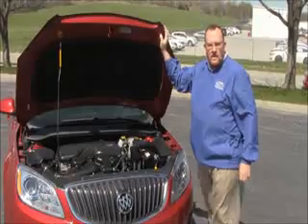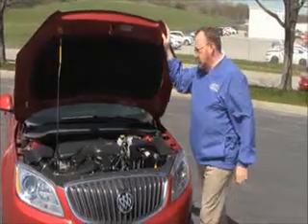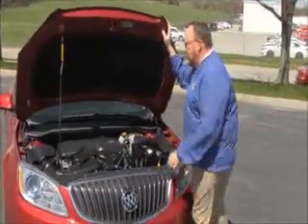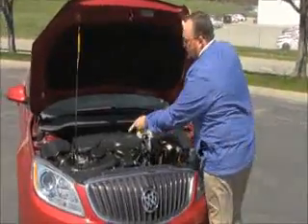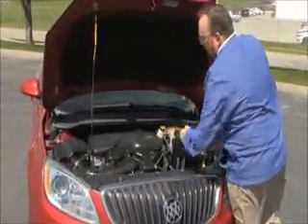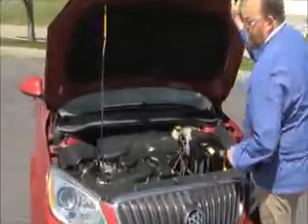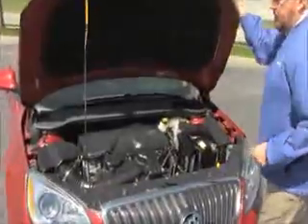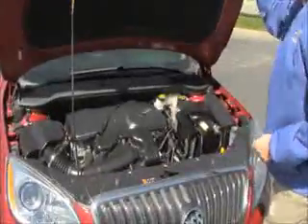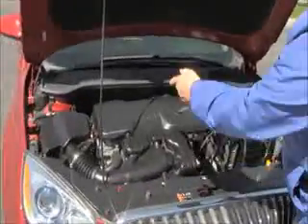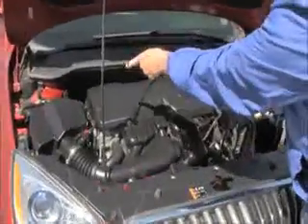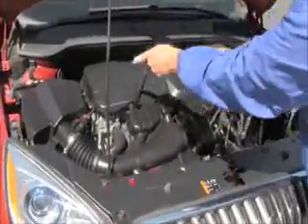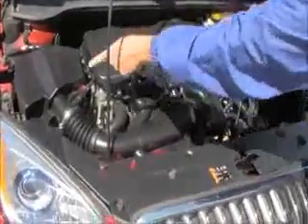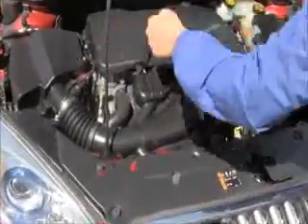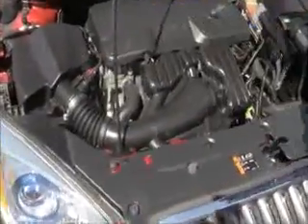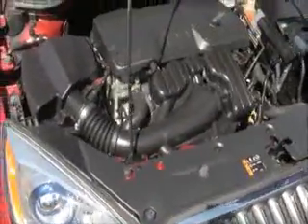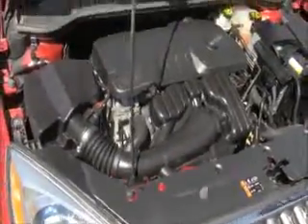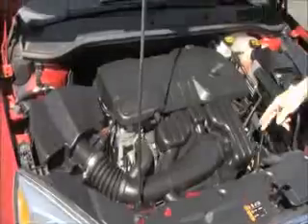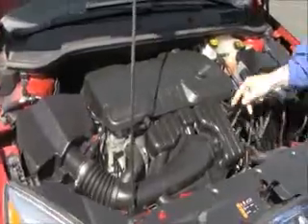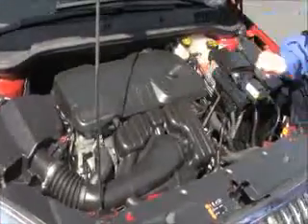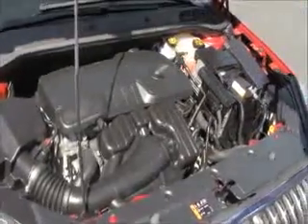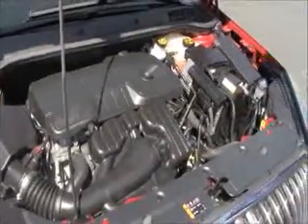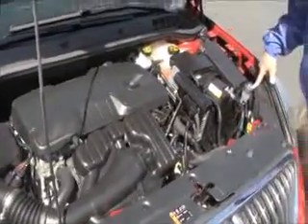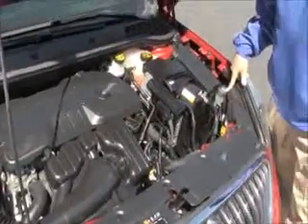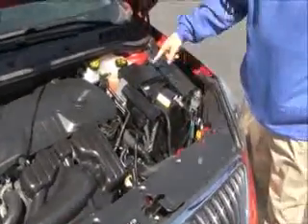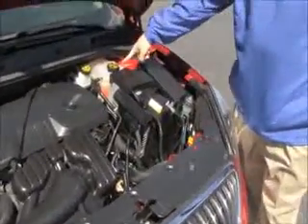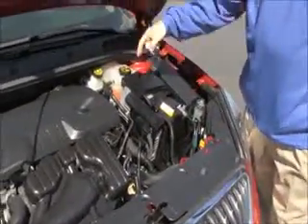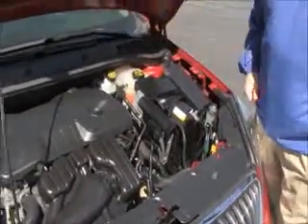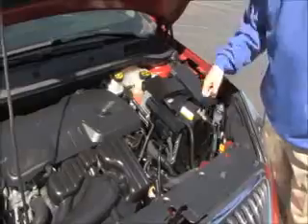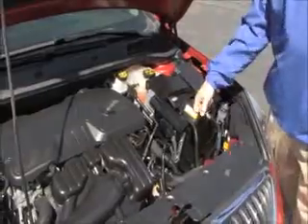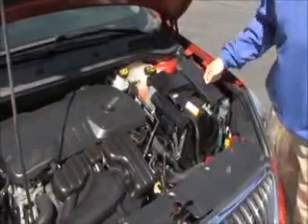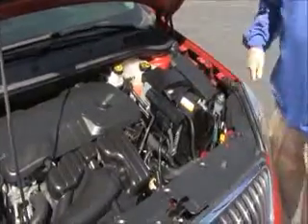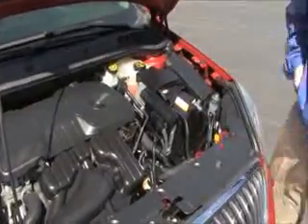Under the hood we have the 2.4 Ecotech four-cylinder motor. Buick's front-wheel drive. Easy access to the air filter. Insulated dipstick for oil check and fill. Clear reservoir for your windshield washer fluid. Engine cooling, power brakes, maintenance-free battery, and a centrally located fuse box.